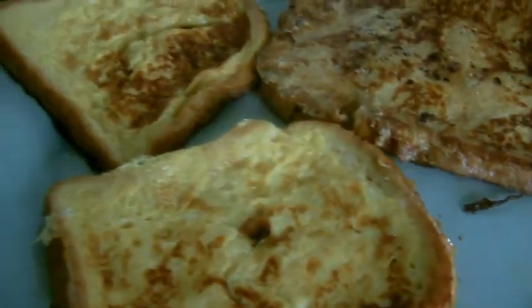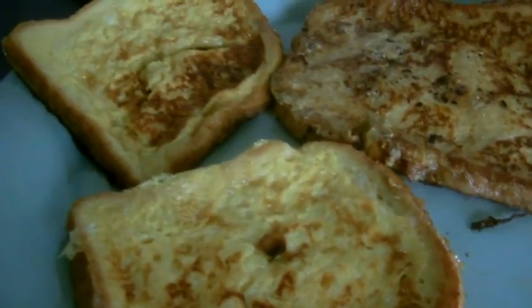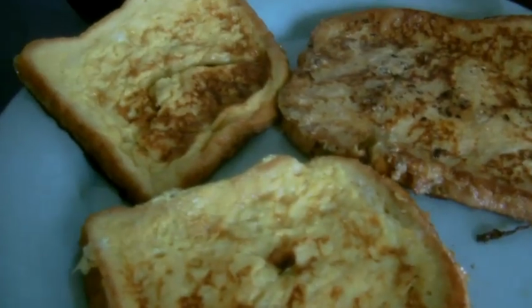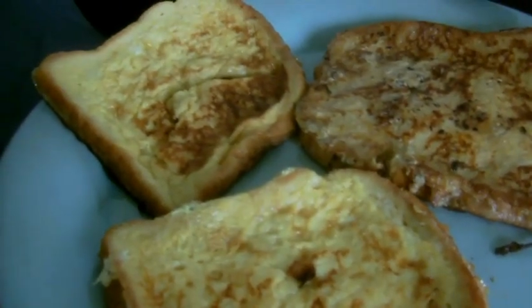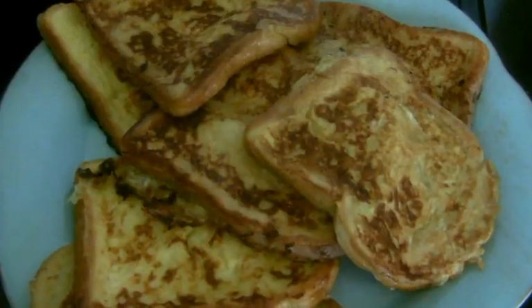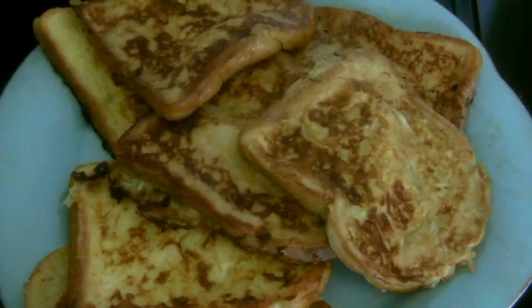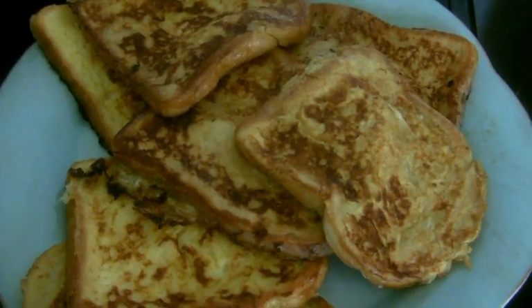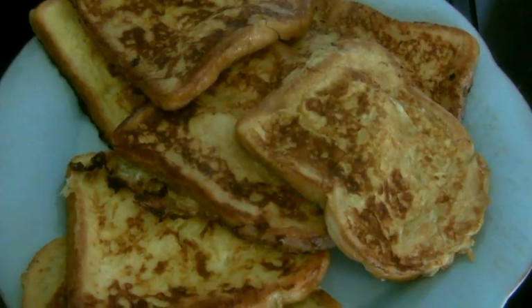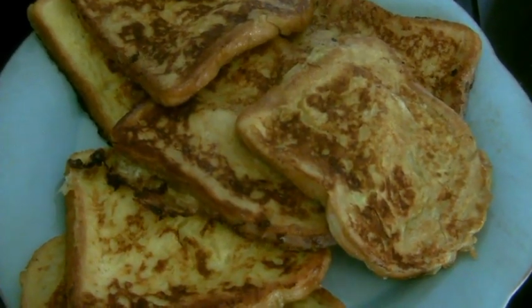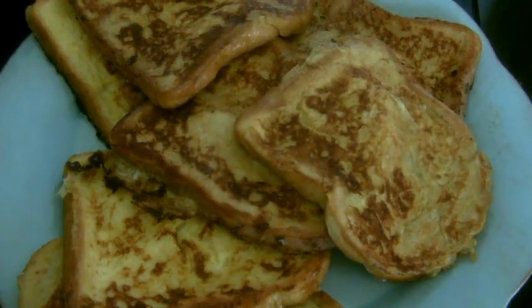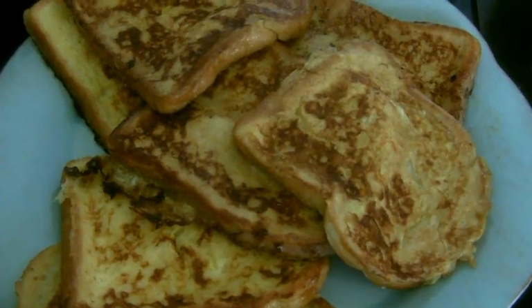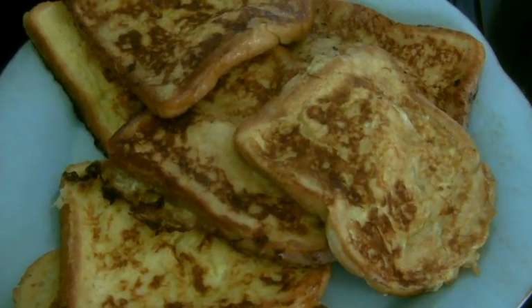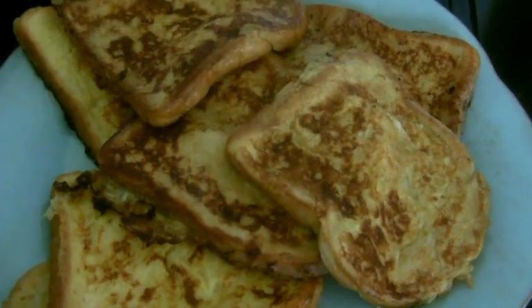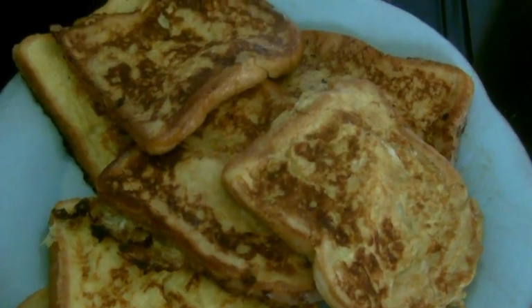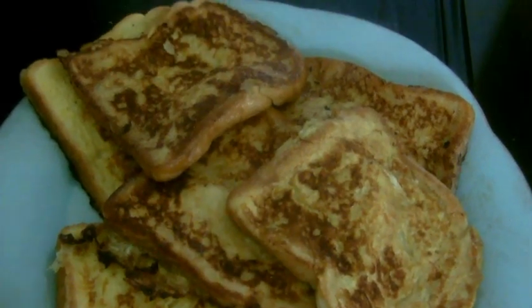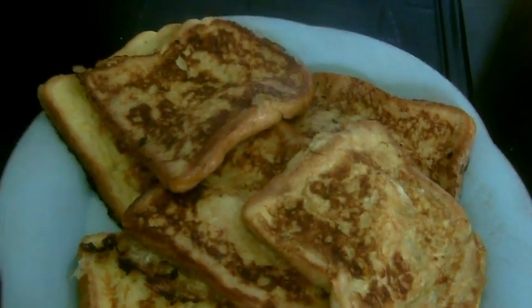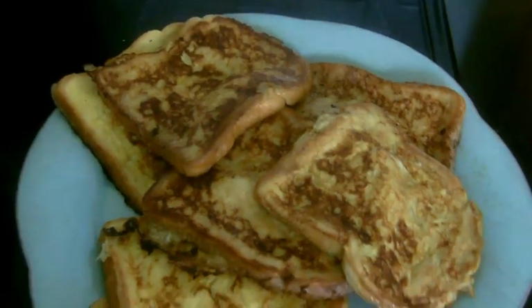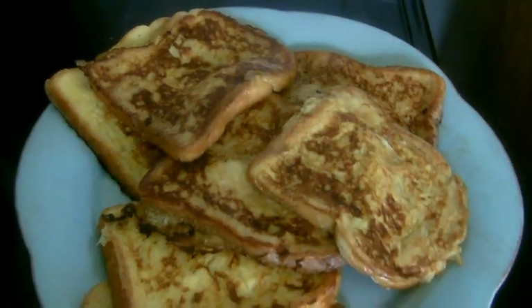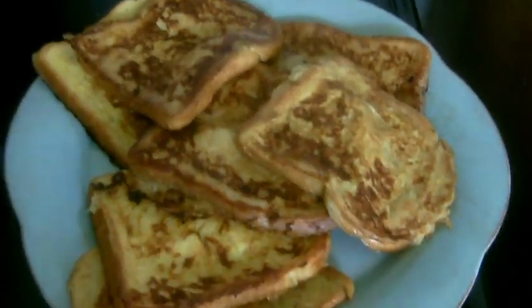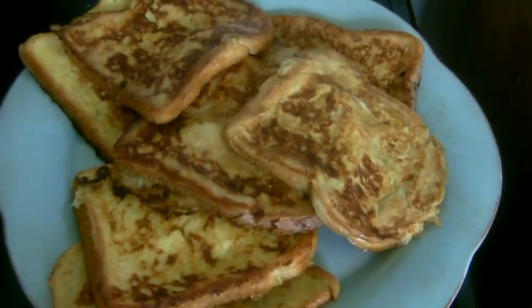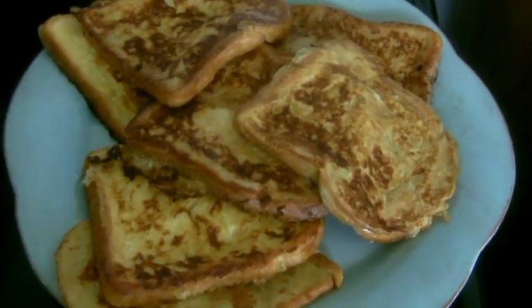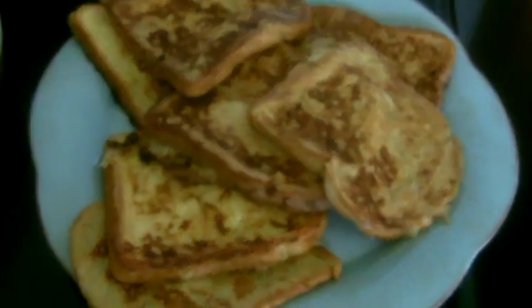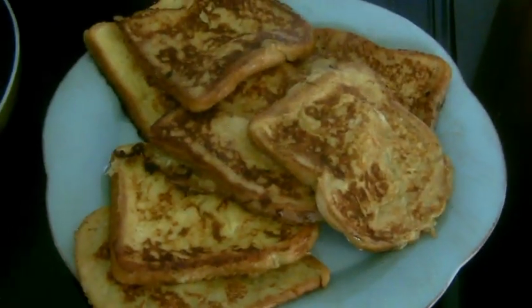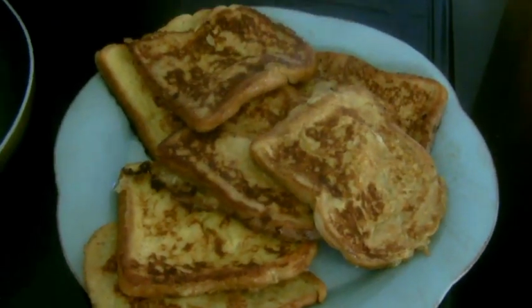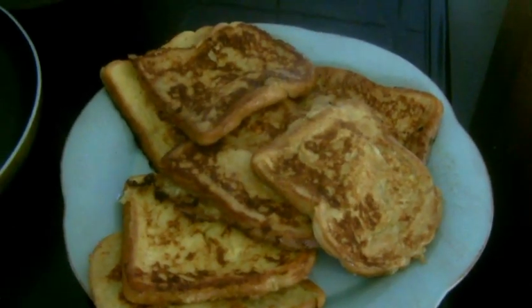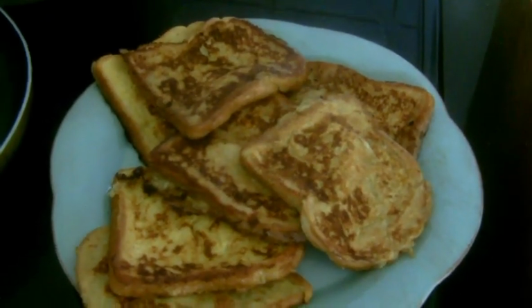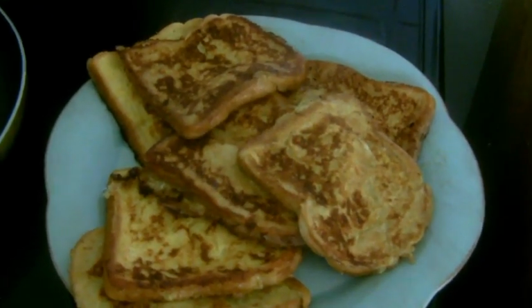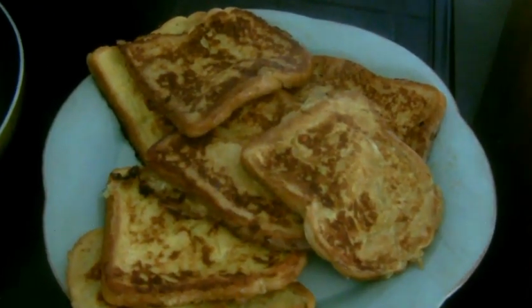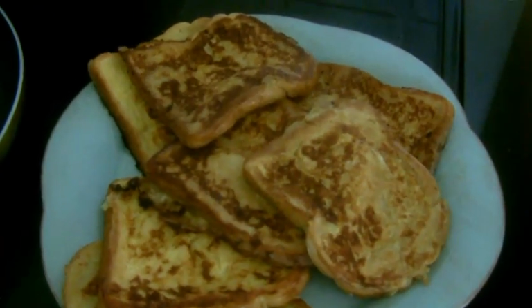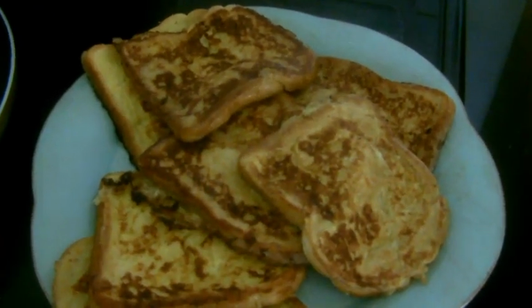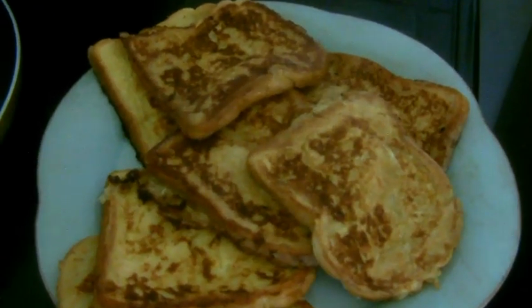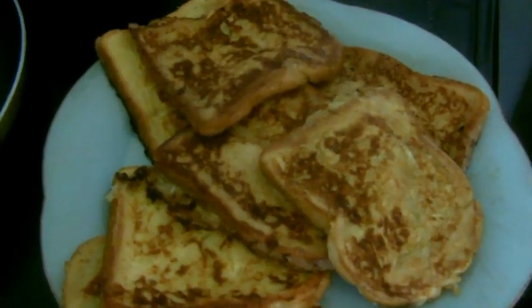As you guys can see — look at how wonderful this is! I just said the way I swallowed this bread... it was noisy, it was delicious!